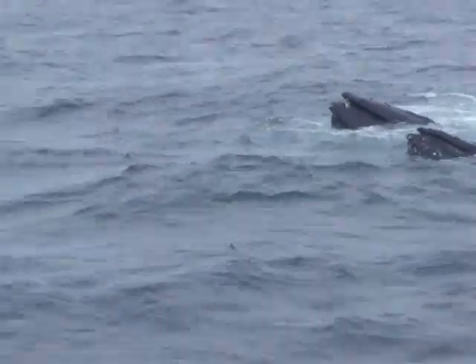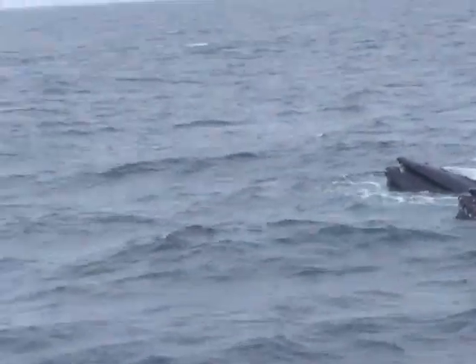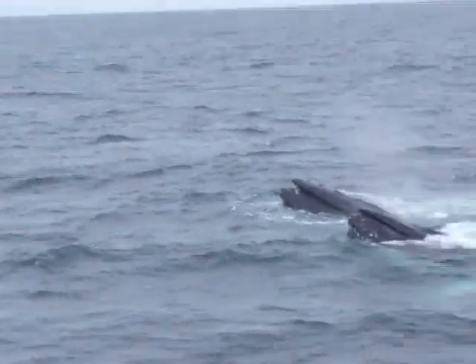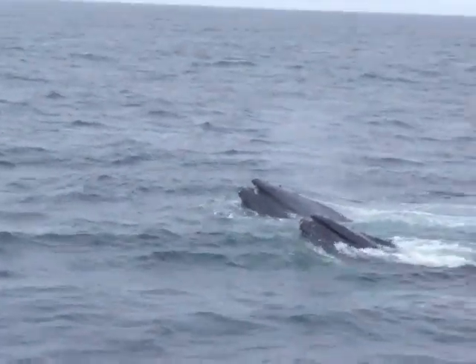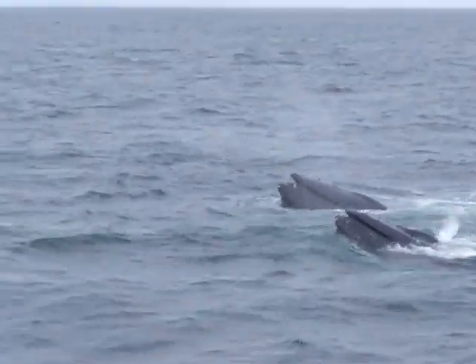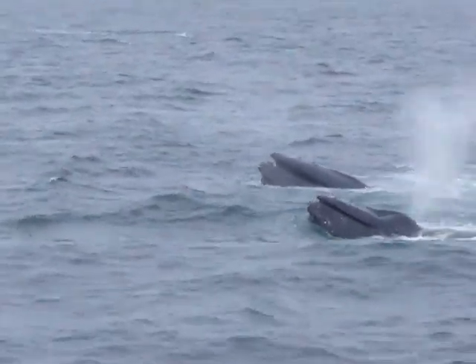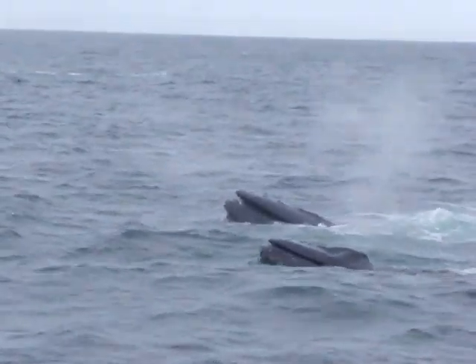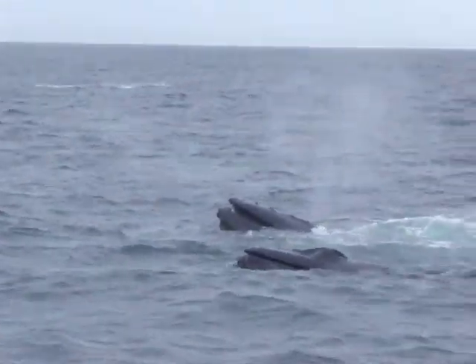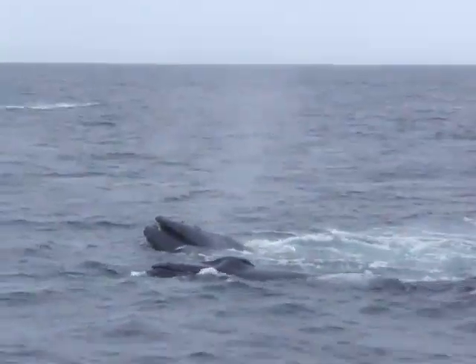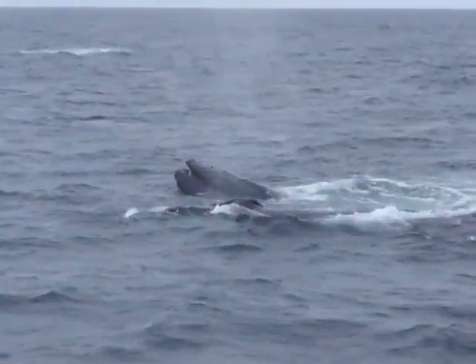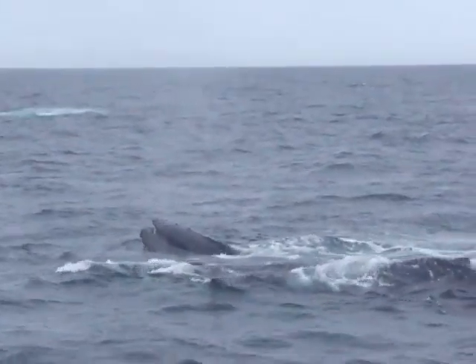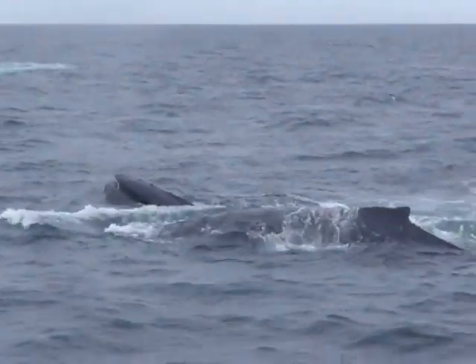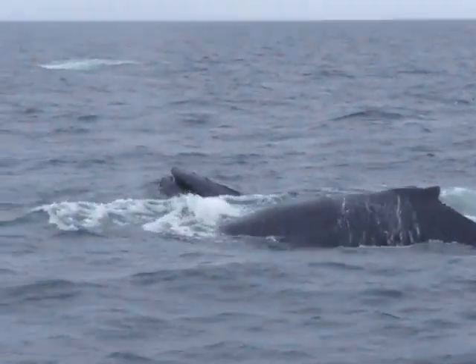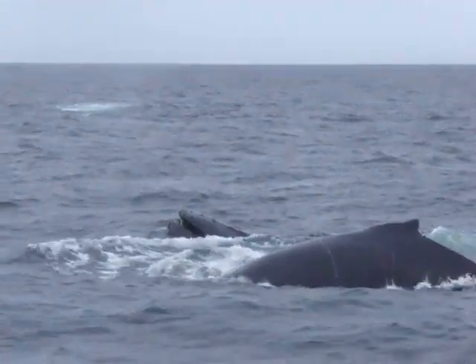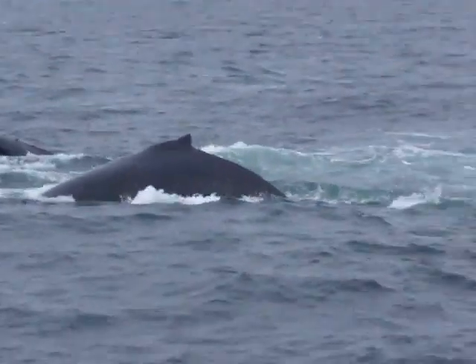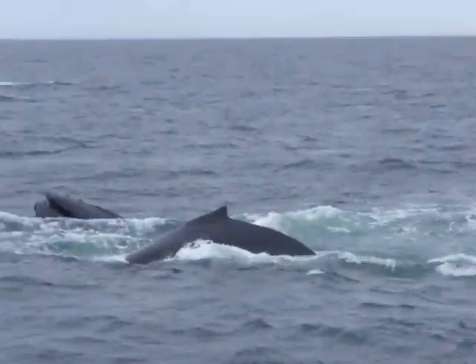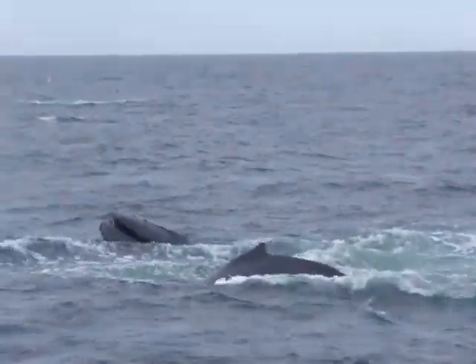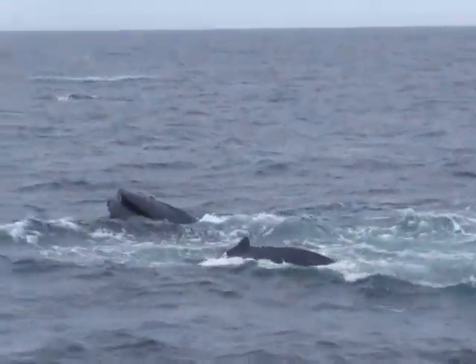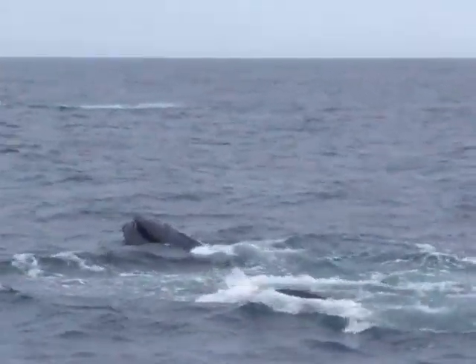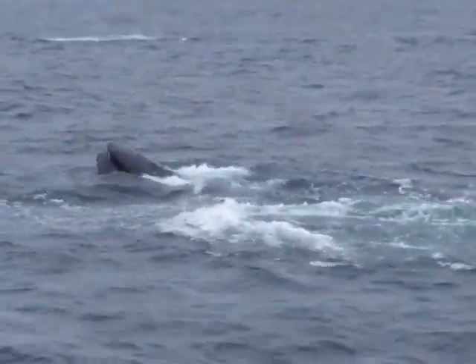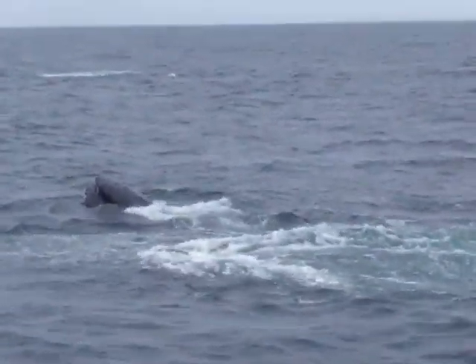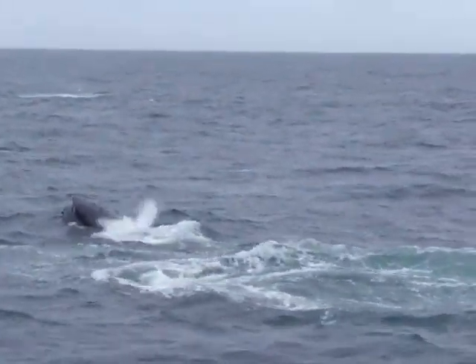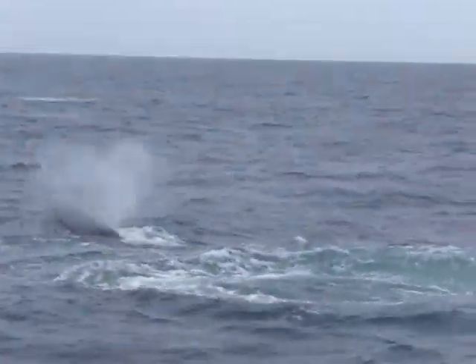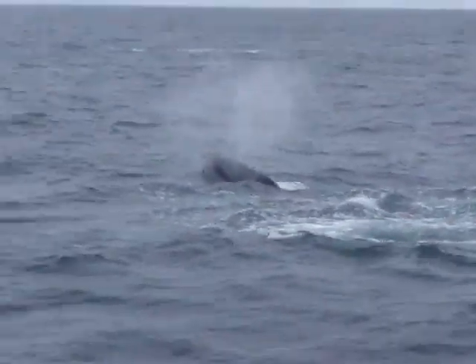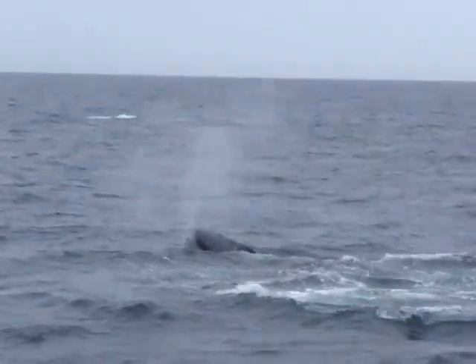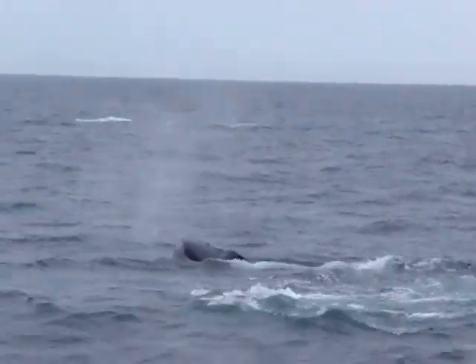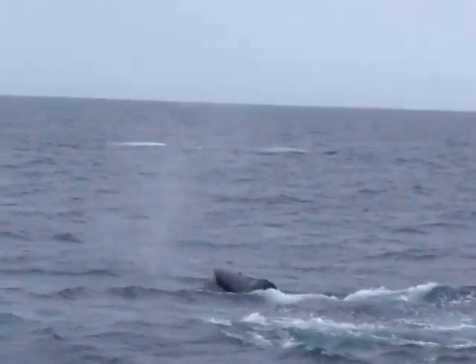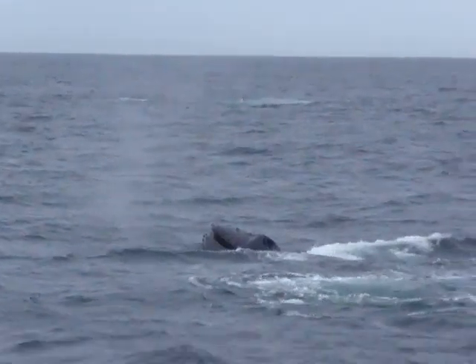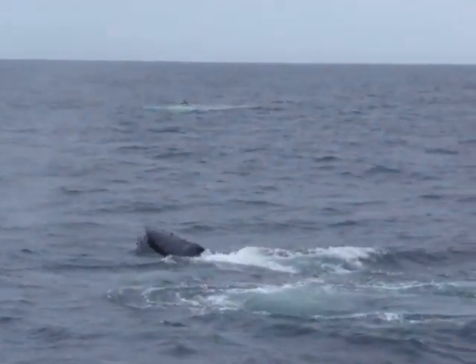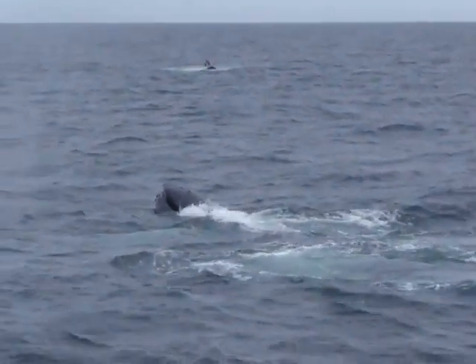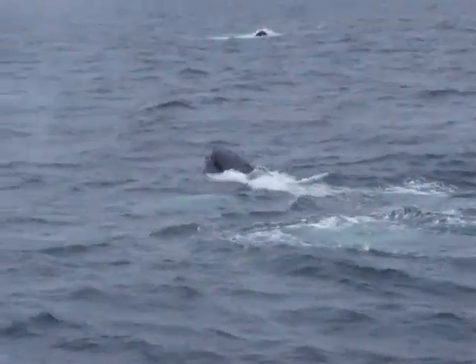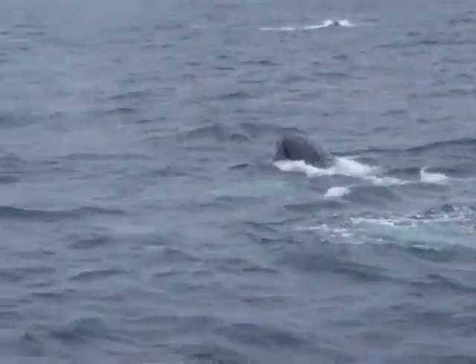Sometimes after this, we'll see them do what looks like a hiccup, and it's actually the whale re-articulating its jaw. They become unhinged during this process.